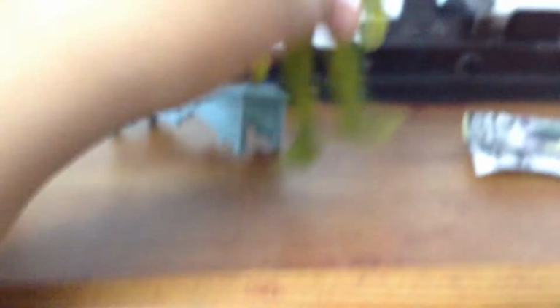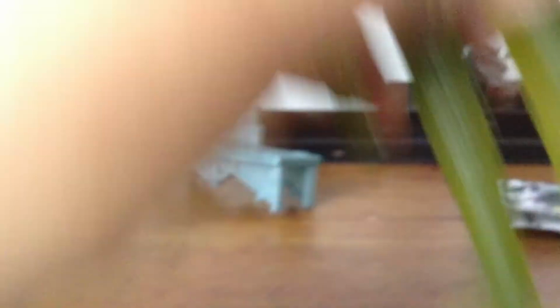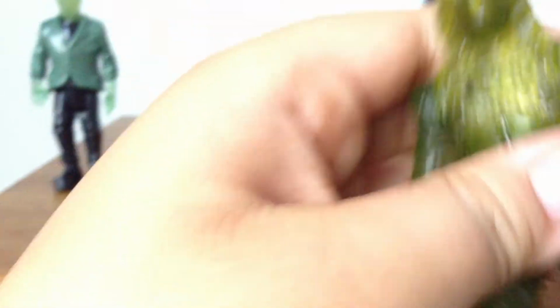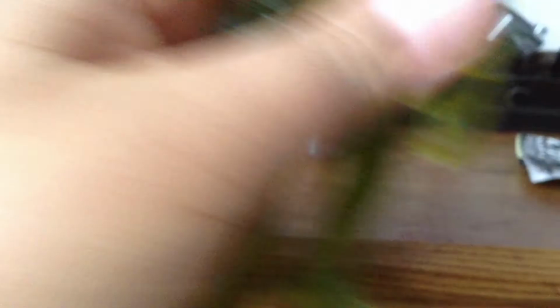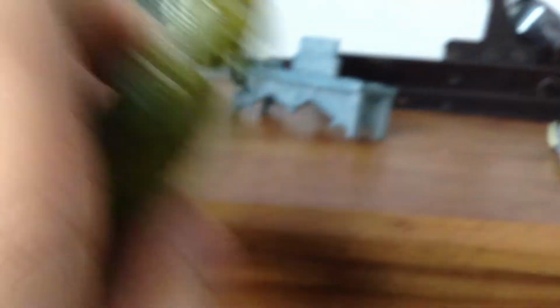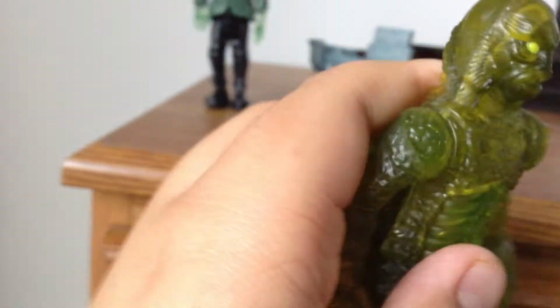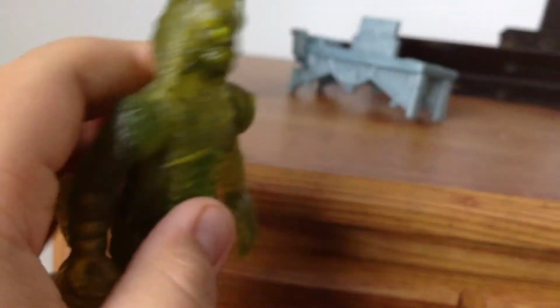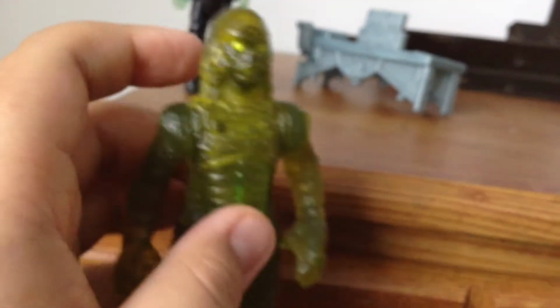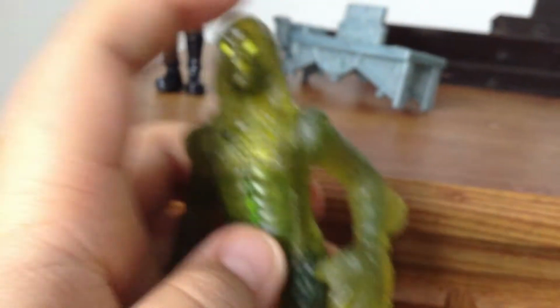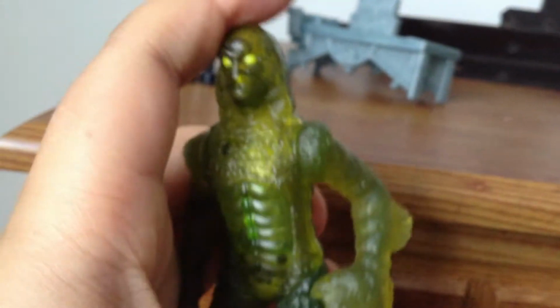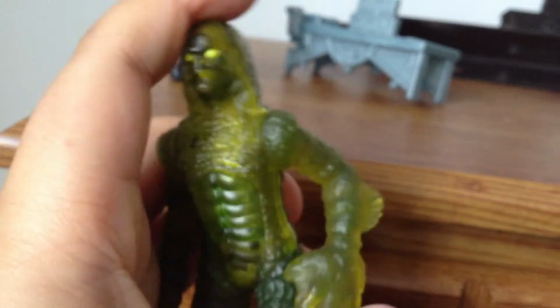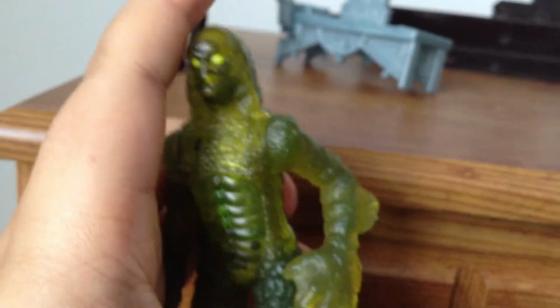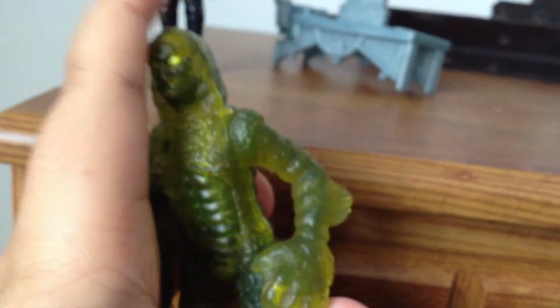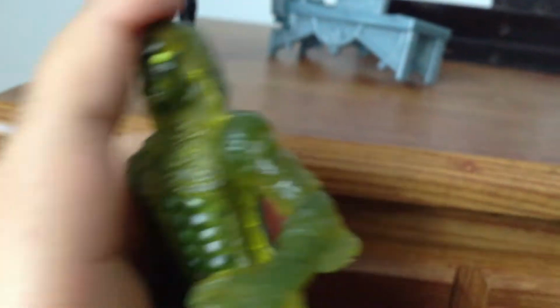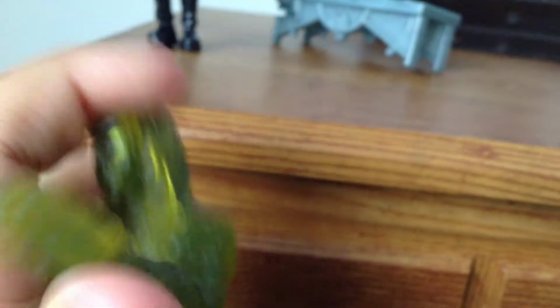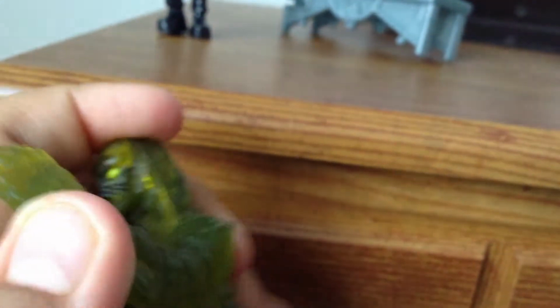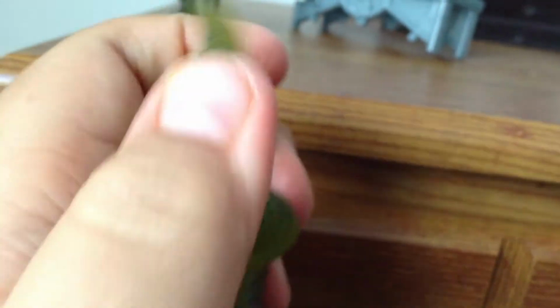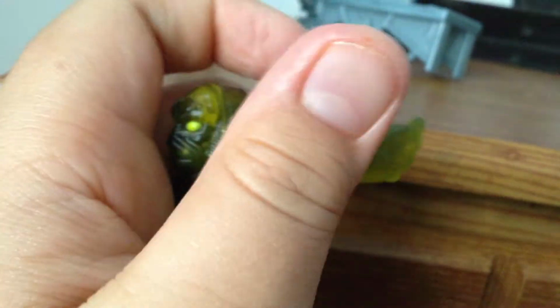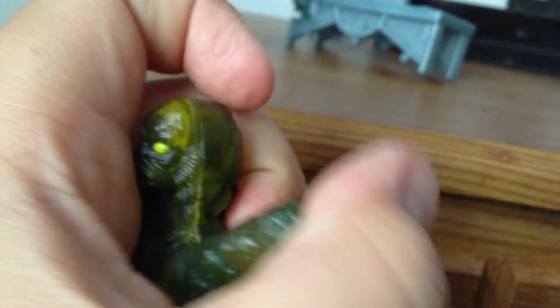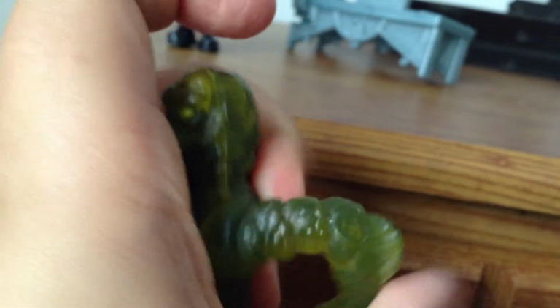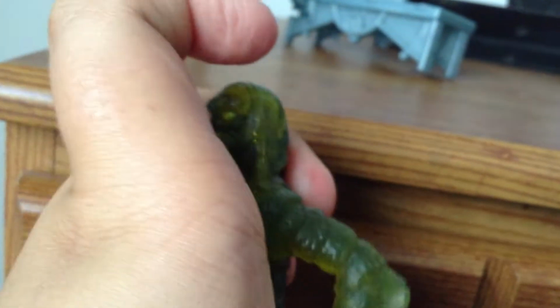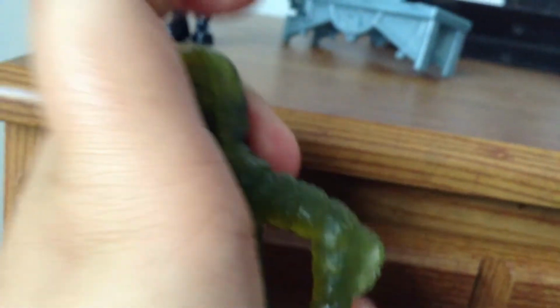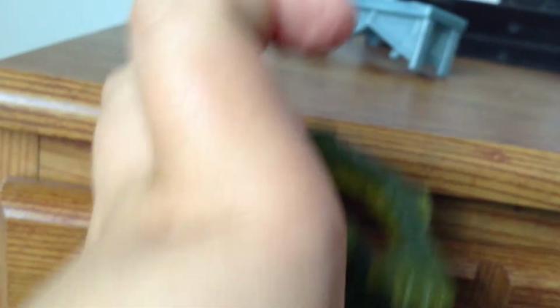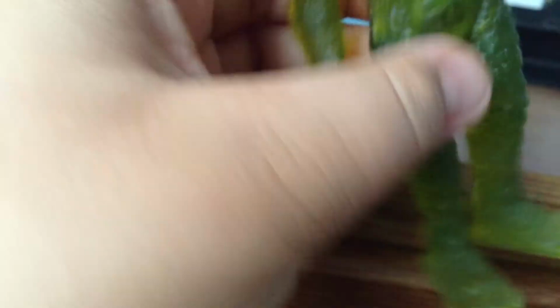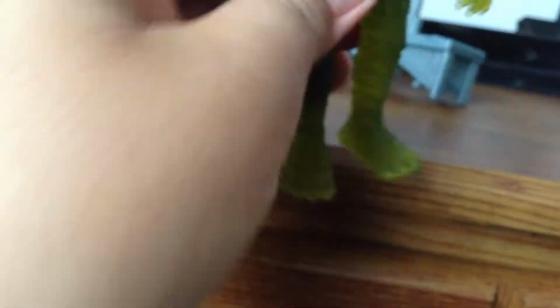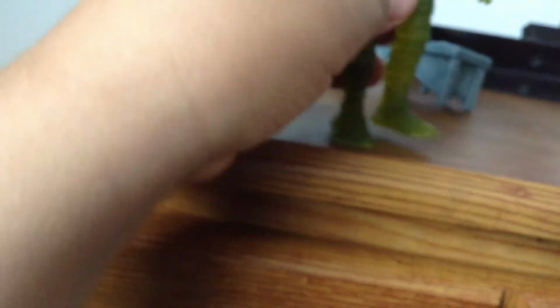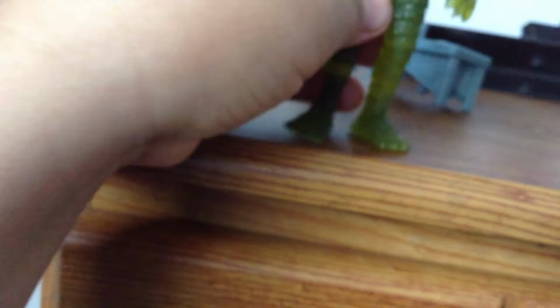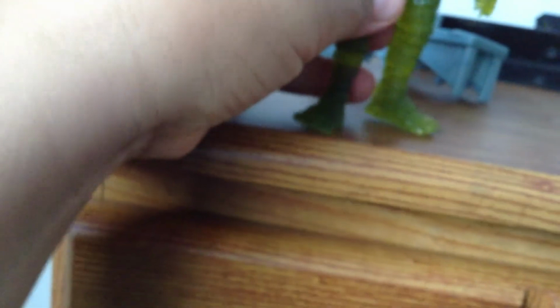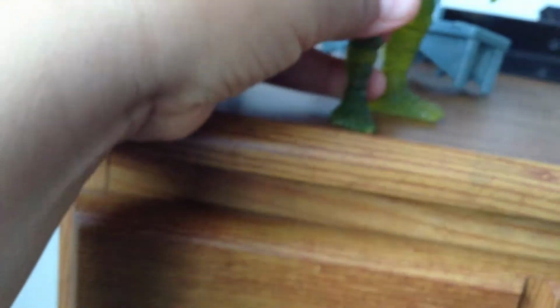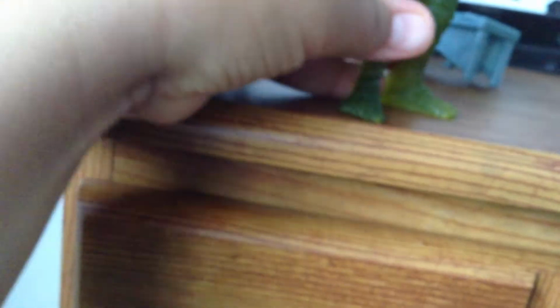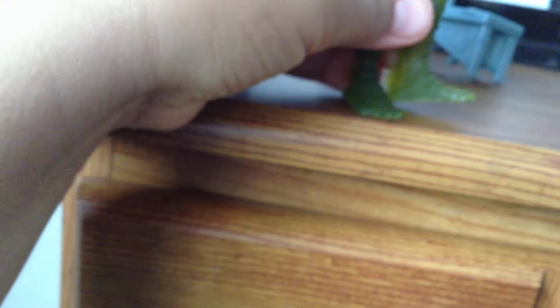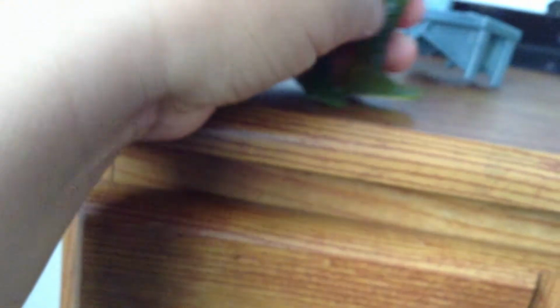And here is the figure. Look at this thing. It has articulation — the arms go up and down together, and the waist spins here.